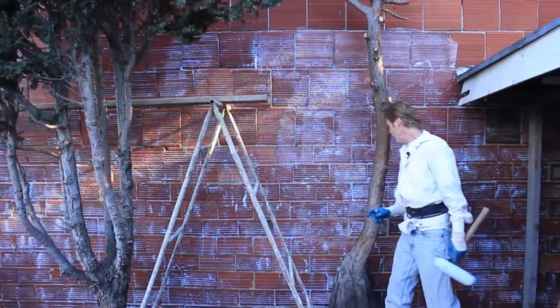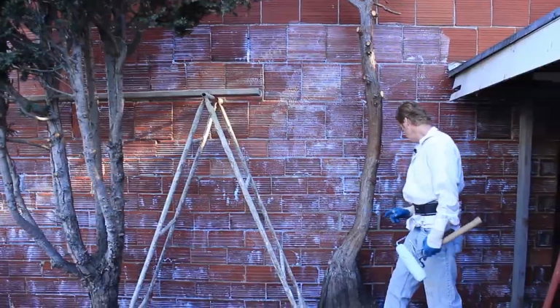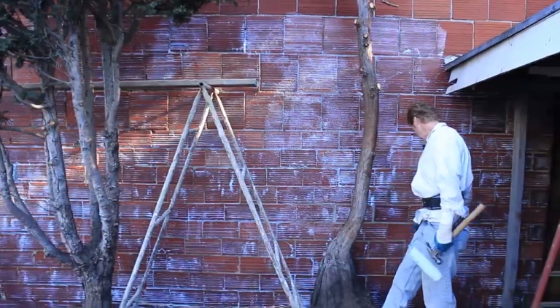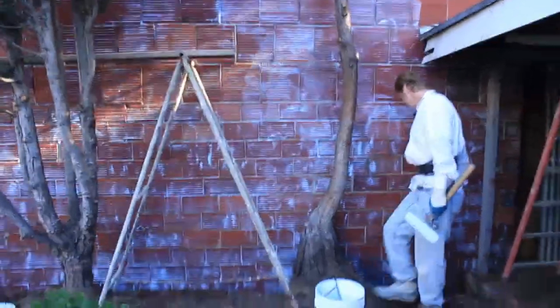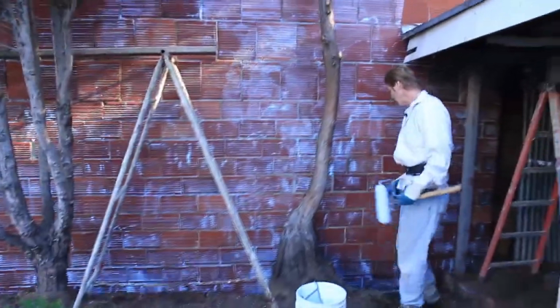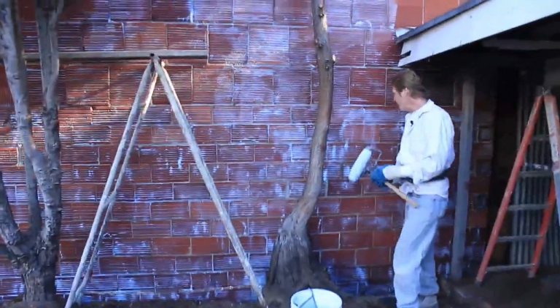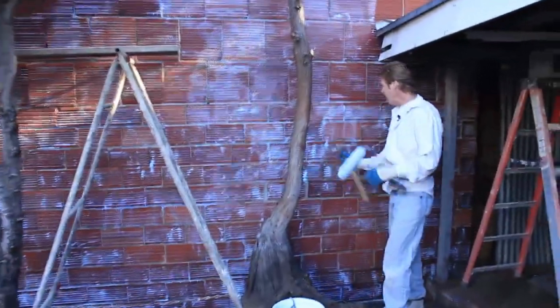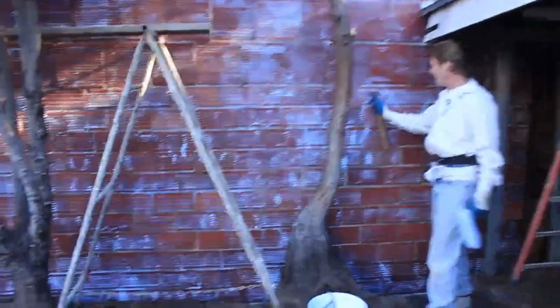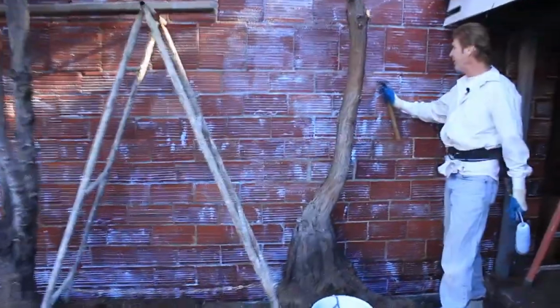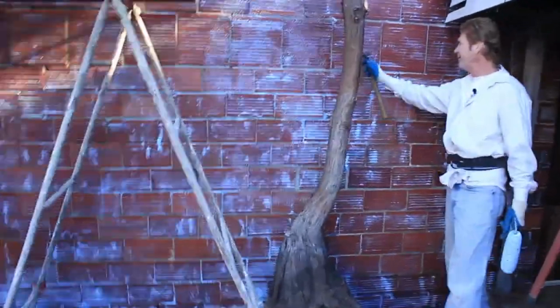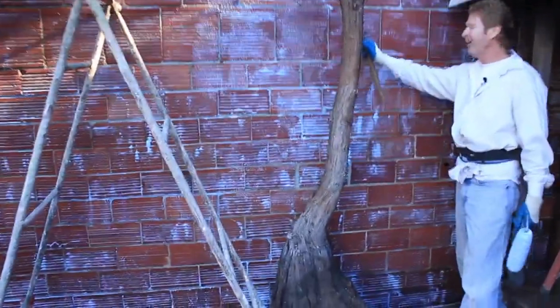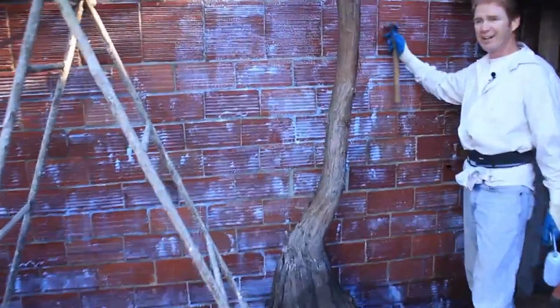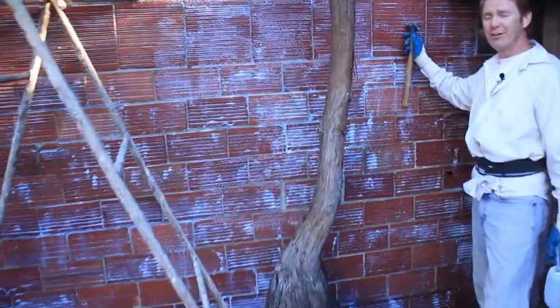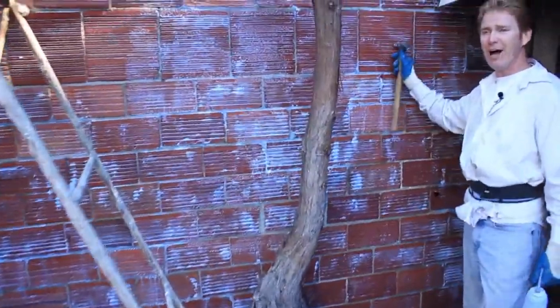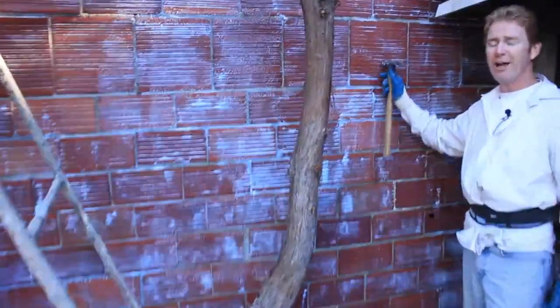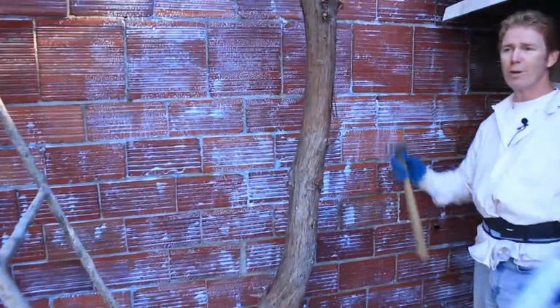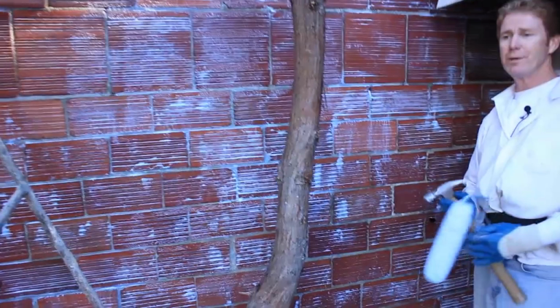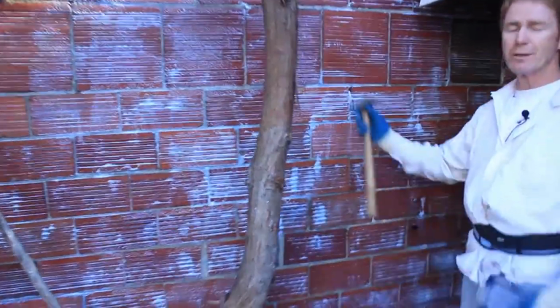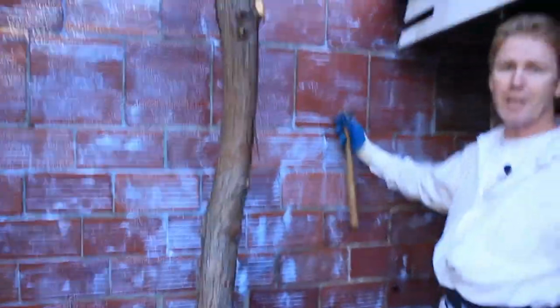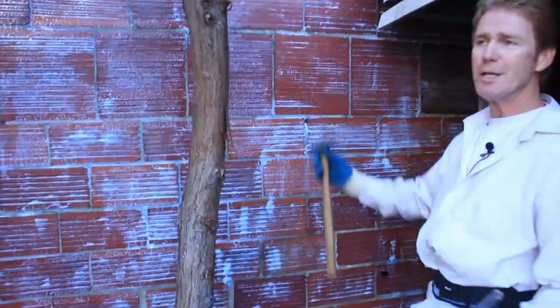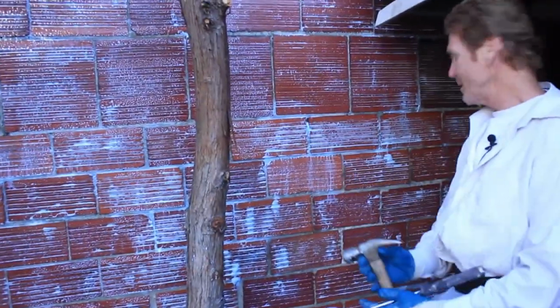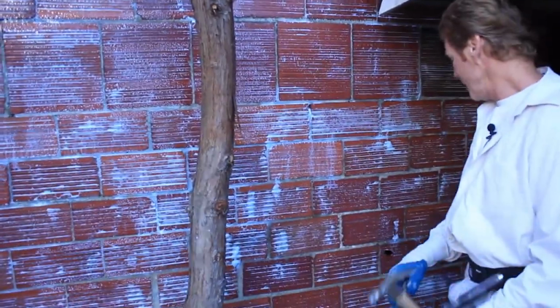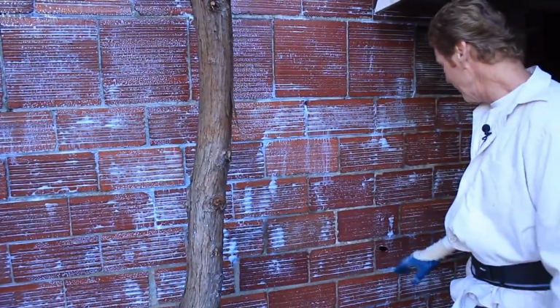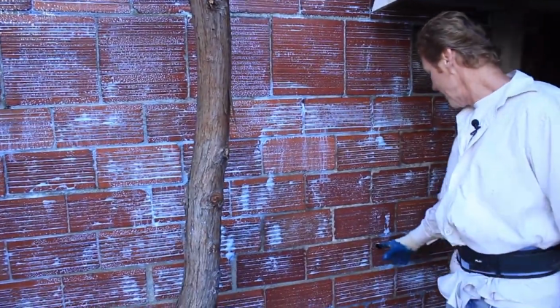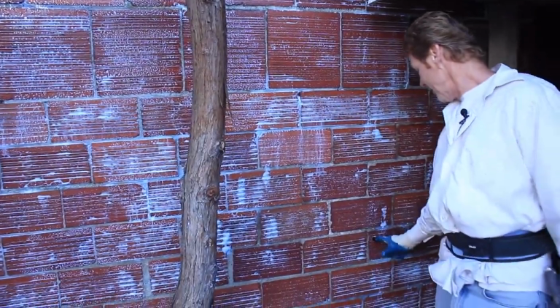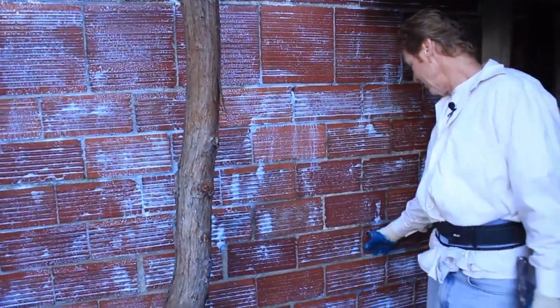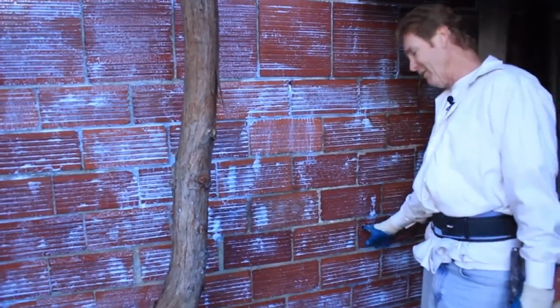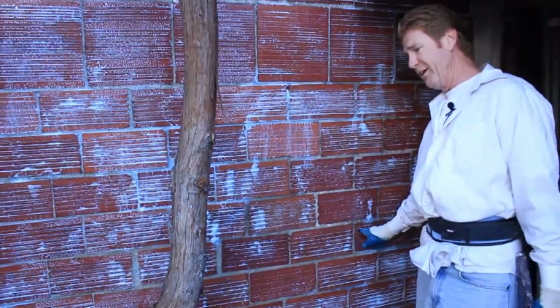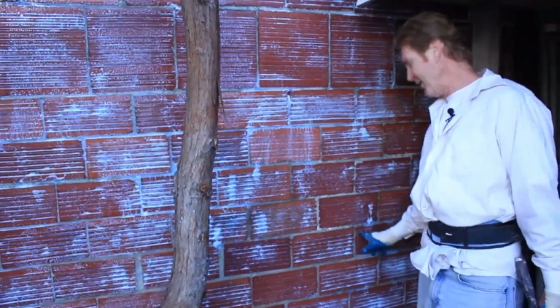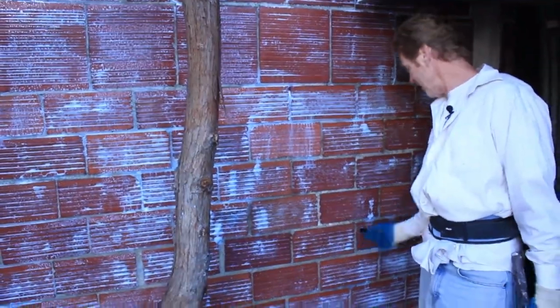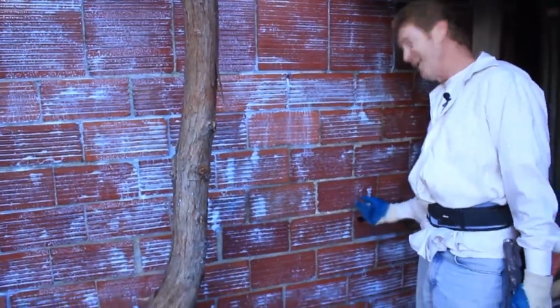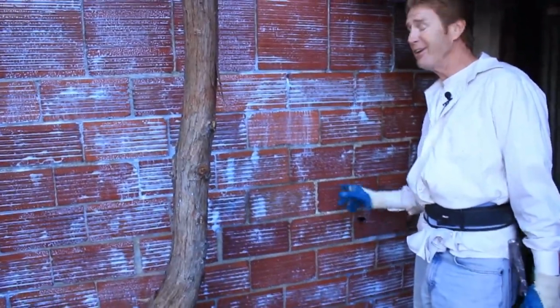I'll show you how I know it's hollow — I tapped on it. I can hear the sound. I know what I'm hearing, and that's hollow. I can stick my finger in there, and if I didn't have gloves, I wouldn't stick my finger in there.